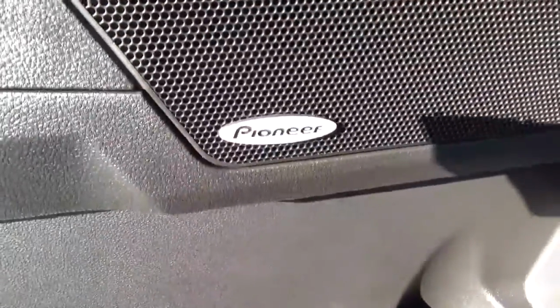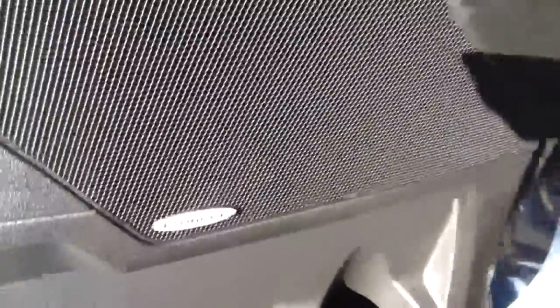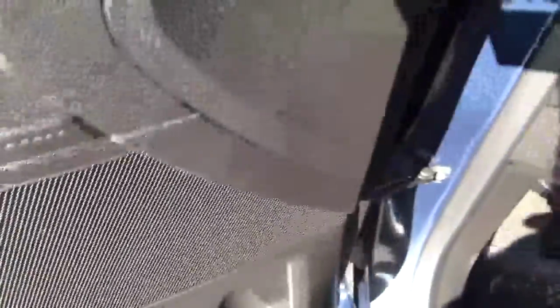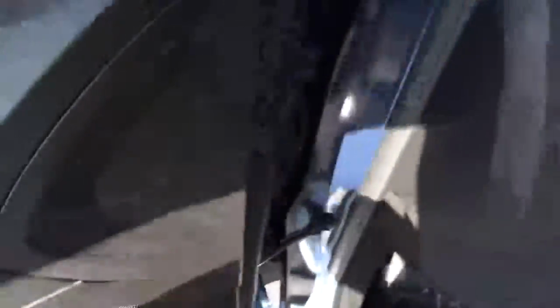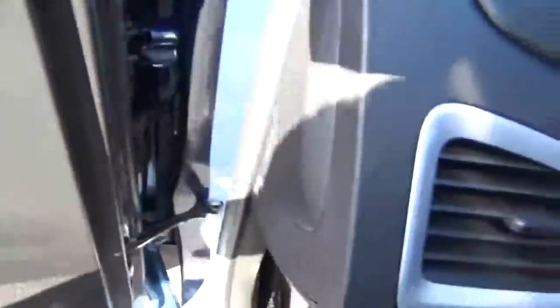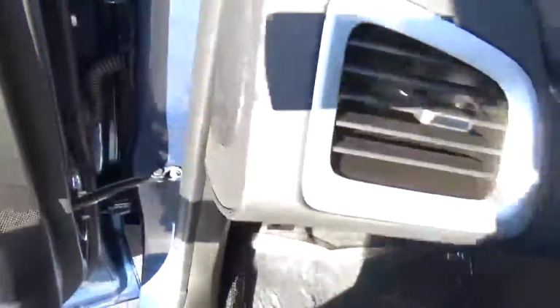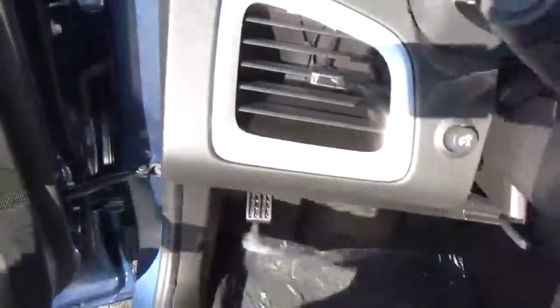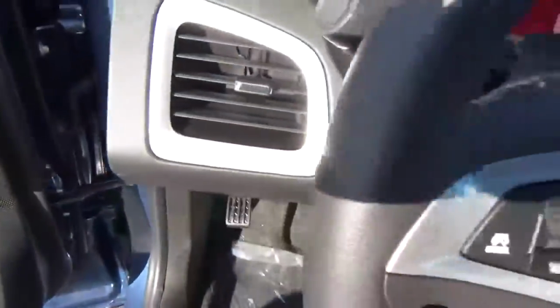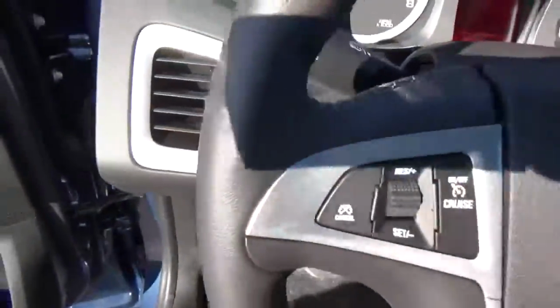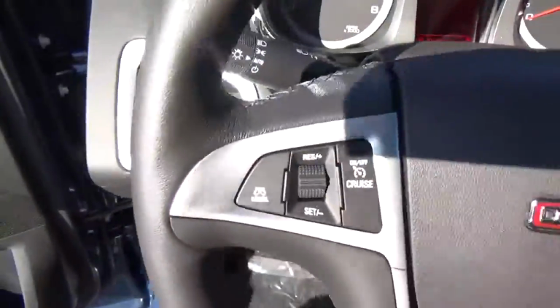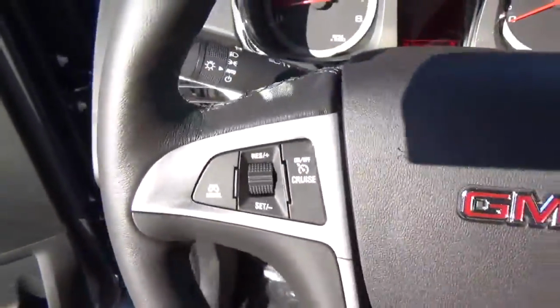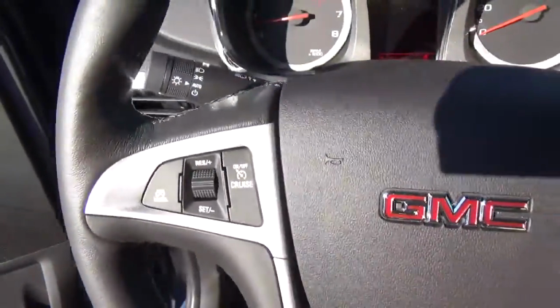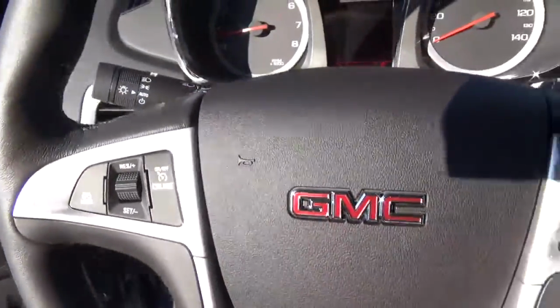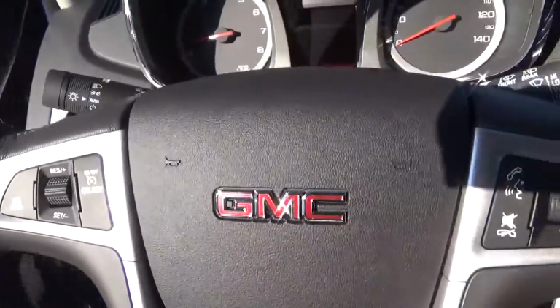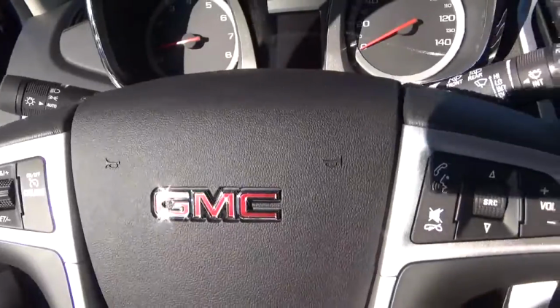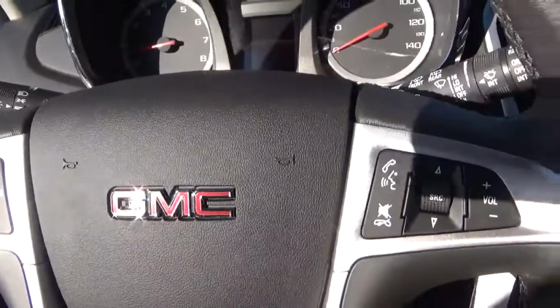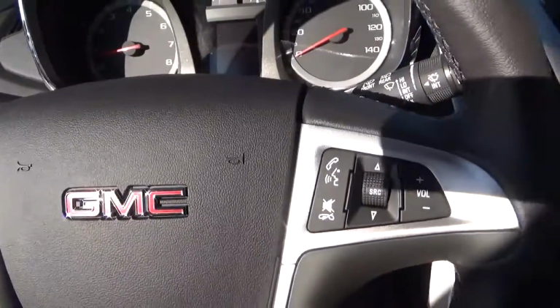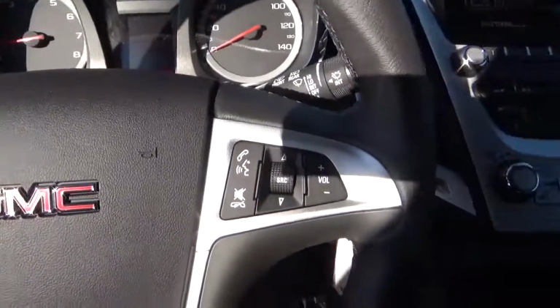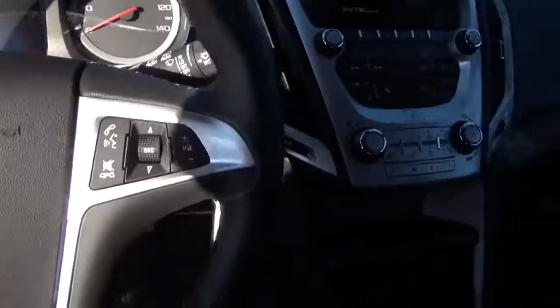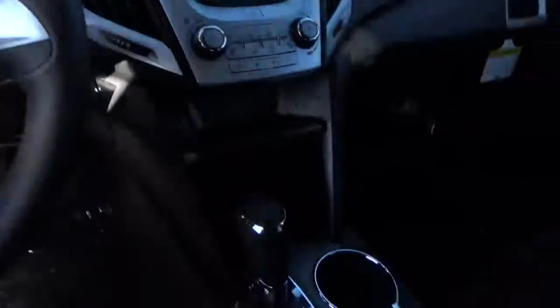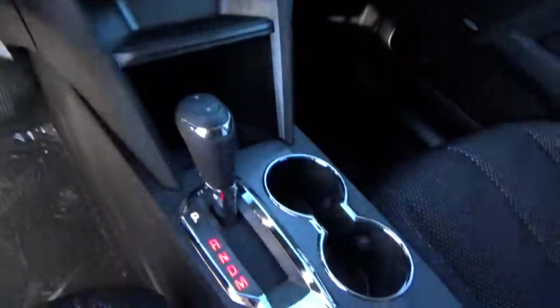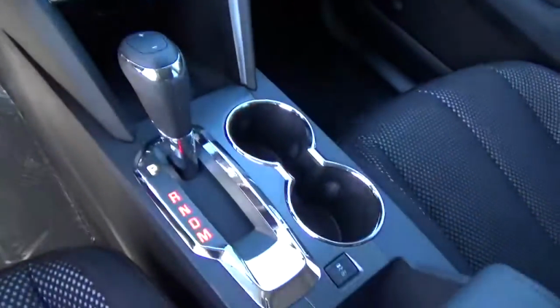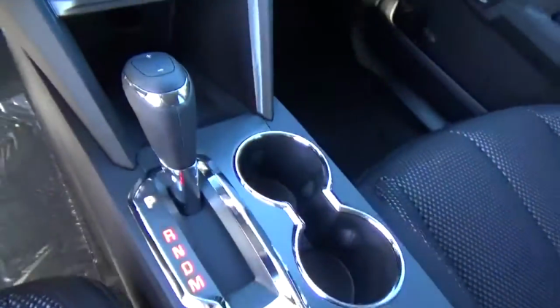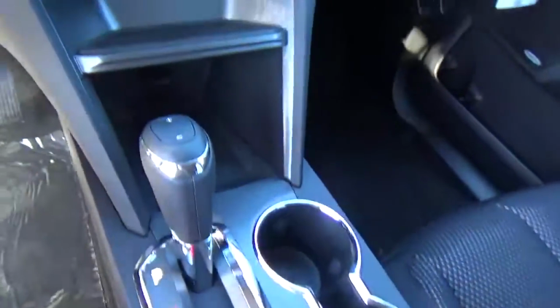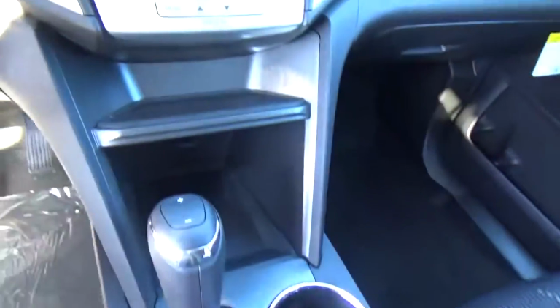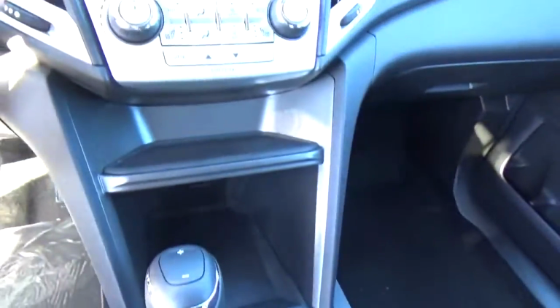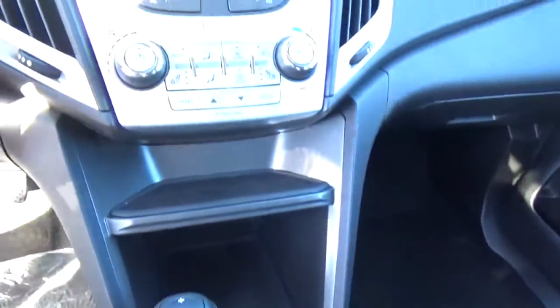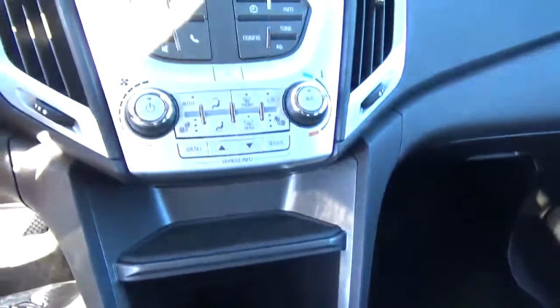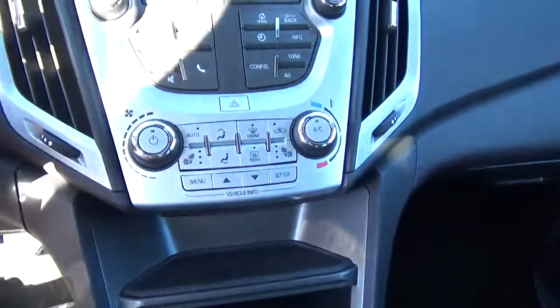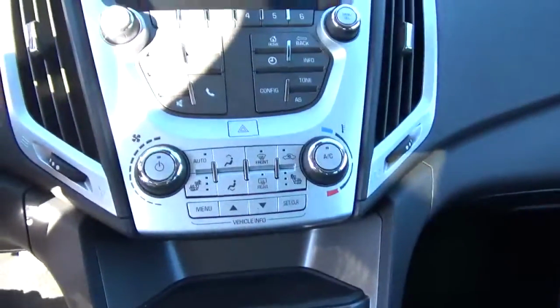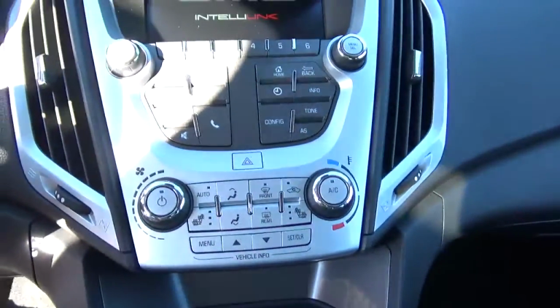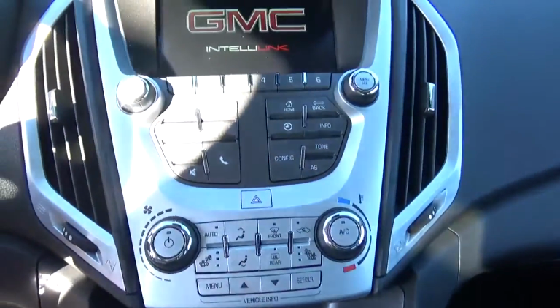Cruise control, steering wheel audio controls, and heated seats.